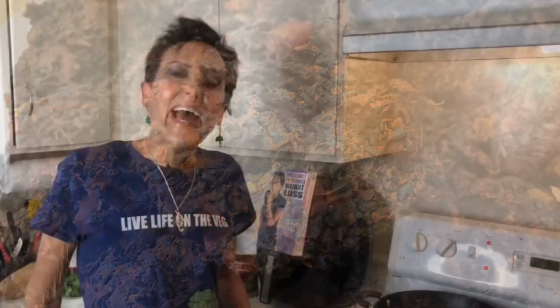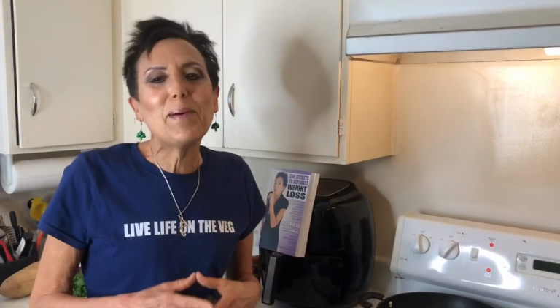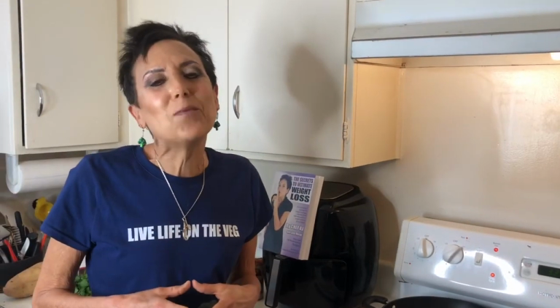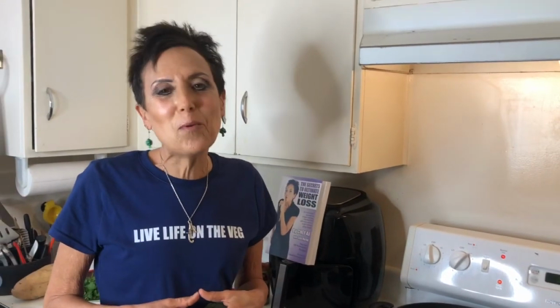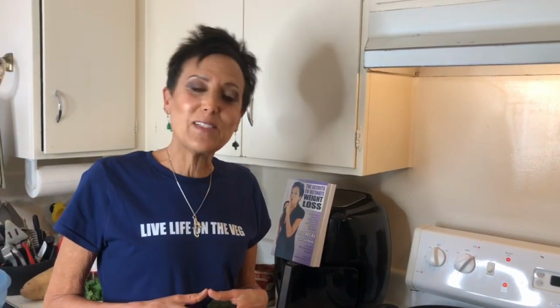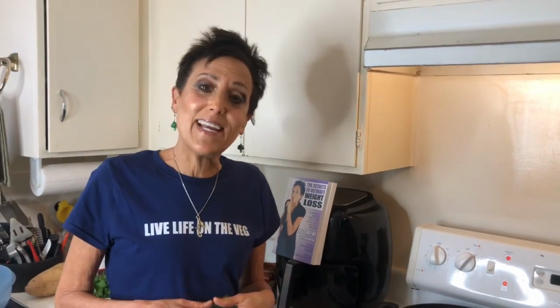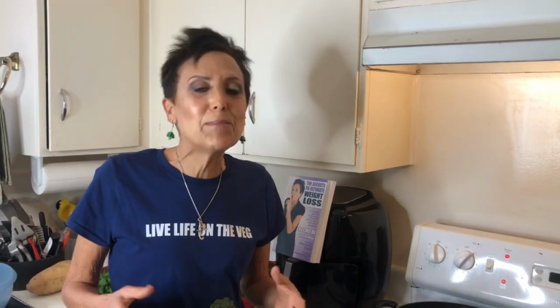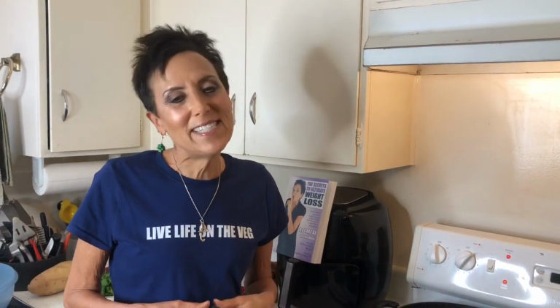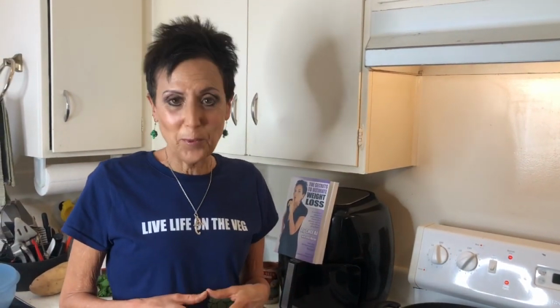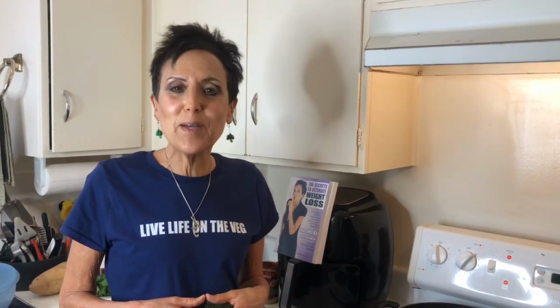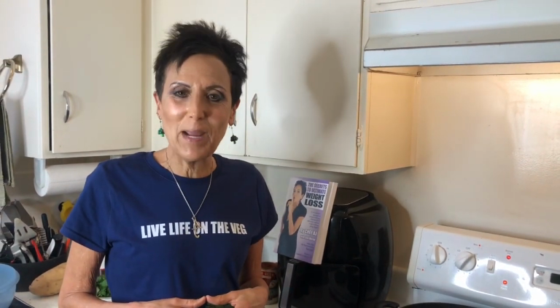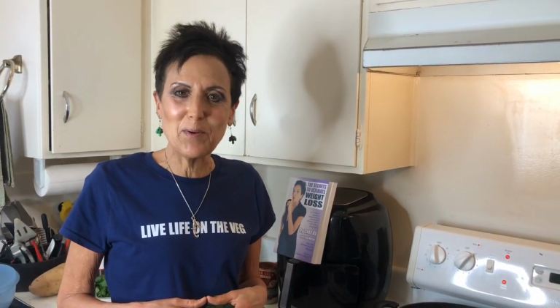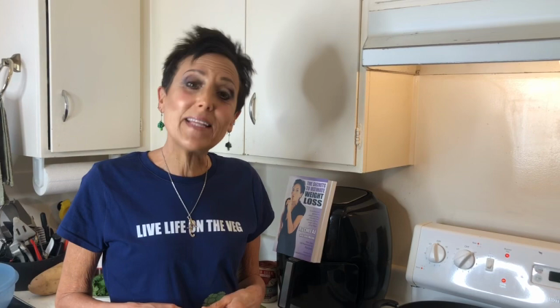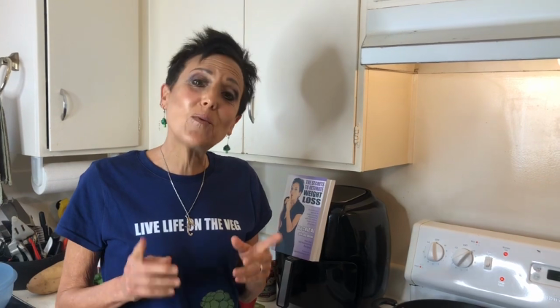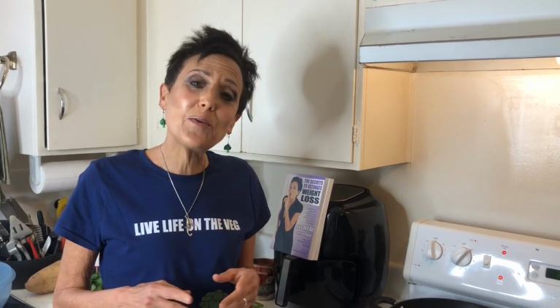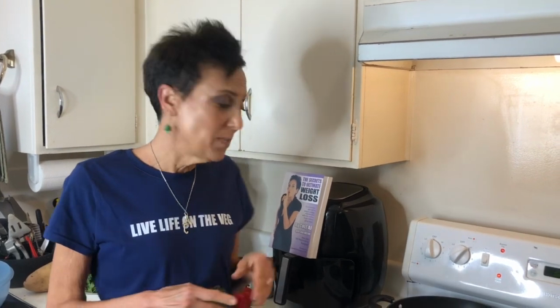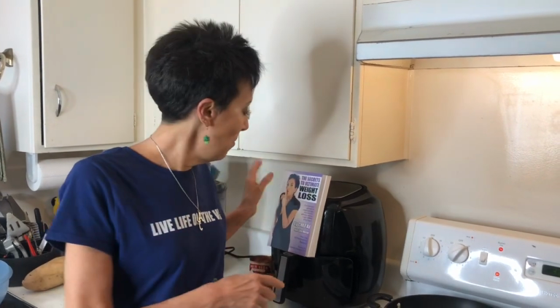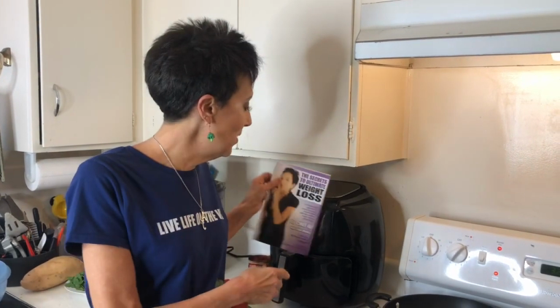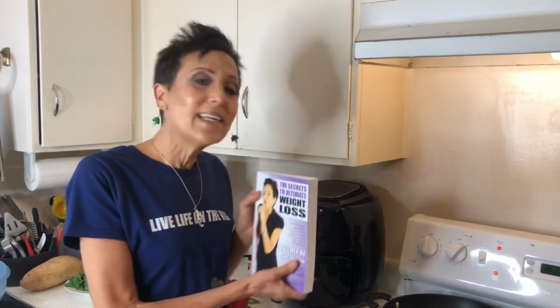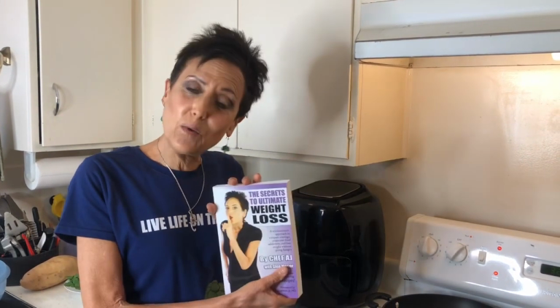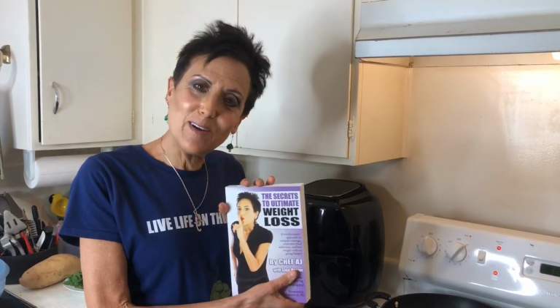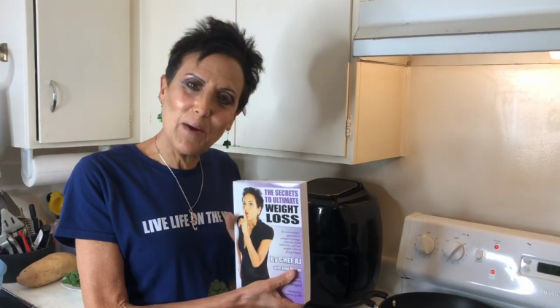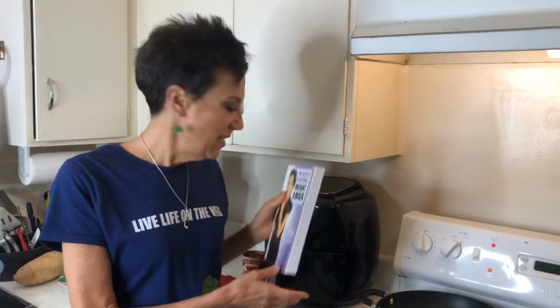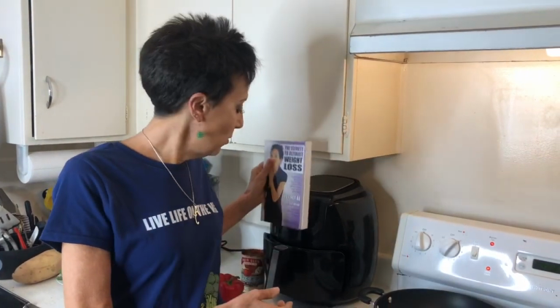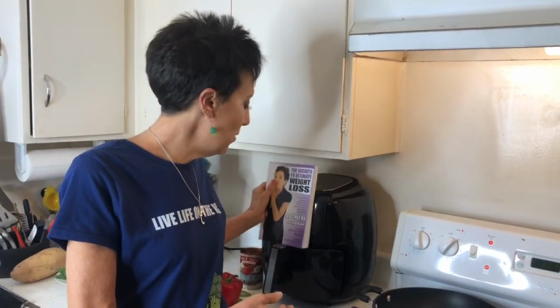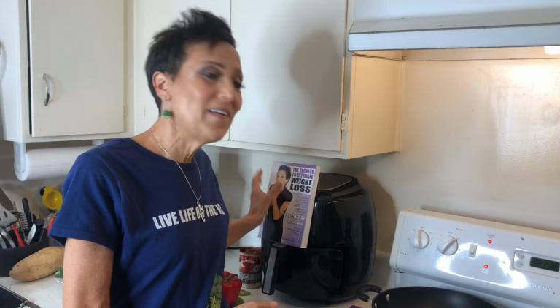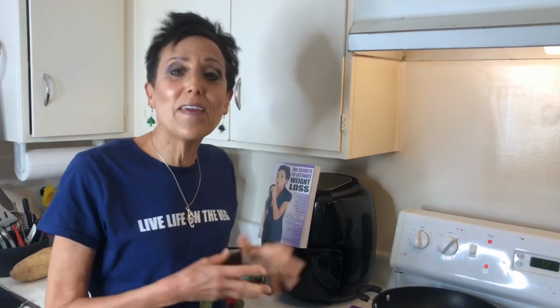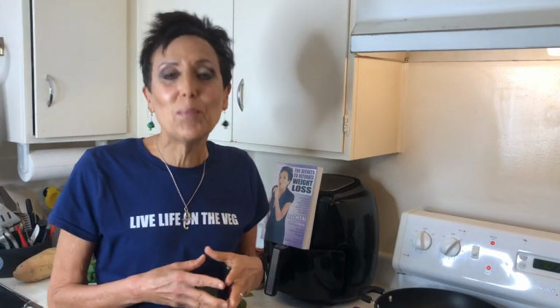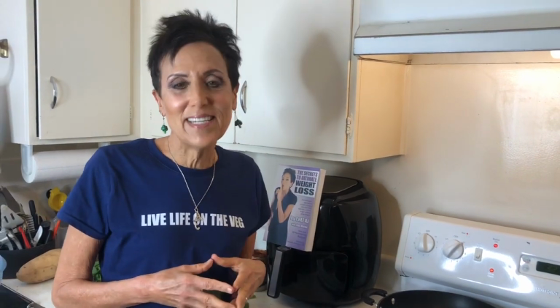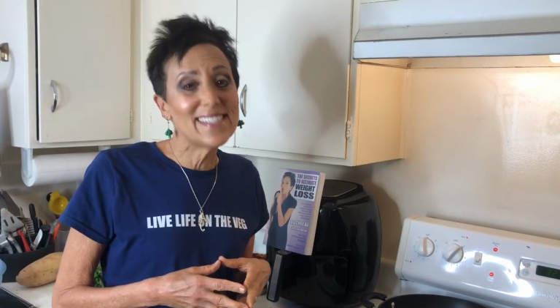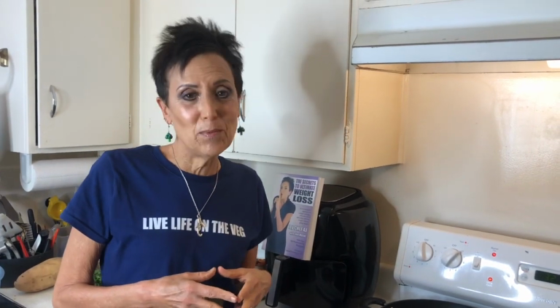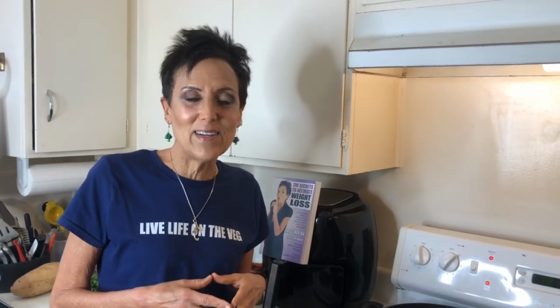Hey everybody, and welcome to Weight Loss Wednesday. I'm Chef AJ, the creator of the Ultimate Weight Loss Program, and this is where I show you recipes from my book, The Secrets to Ultimate Weight Loss, which will help you achieve healthy, permanent, and sustainable weight loss.